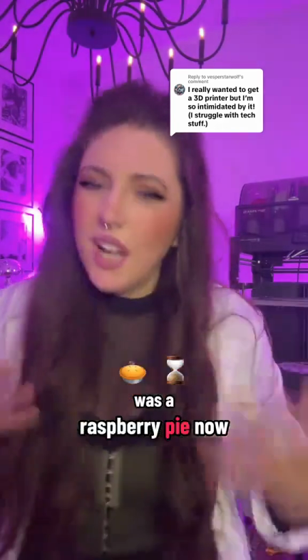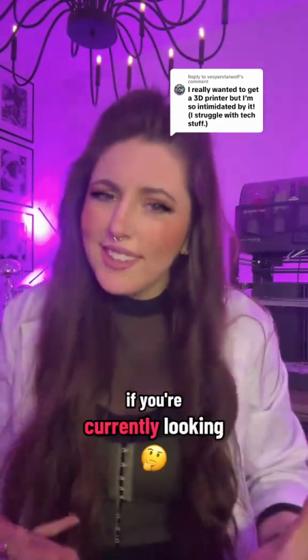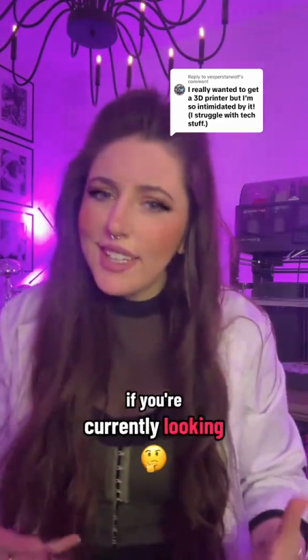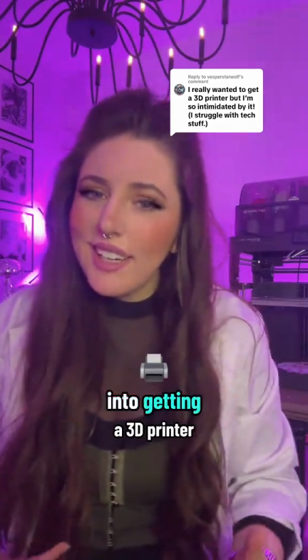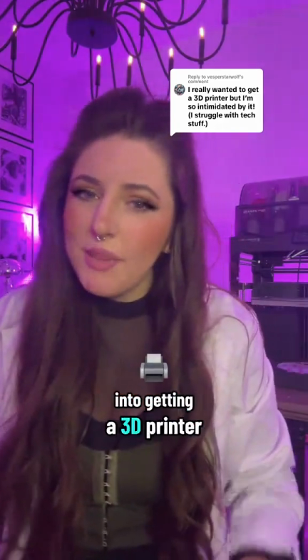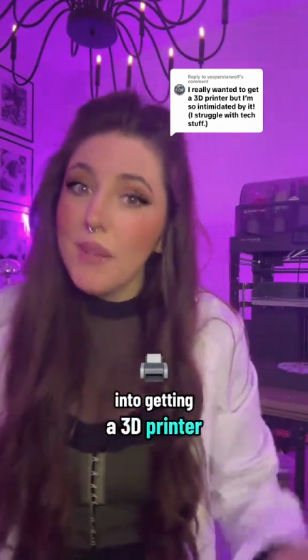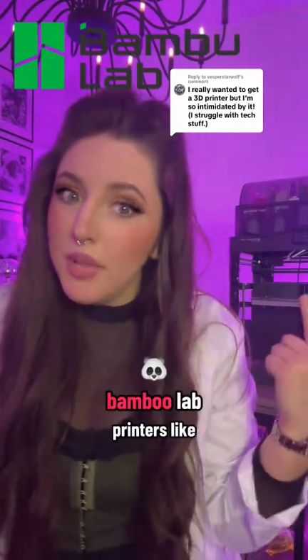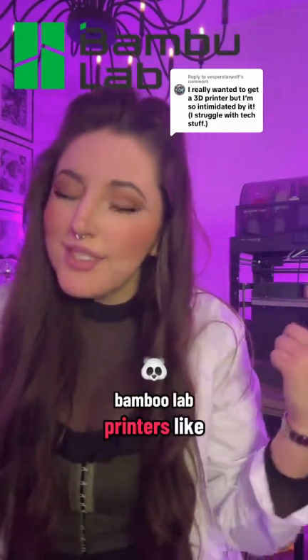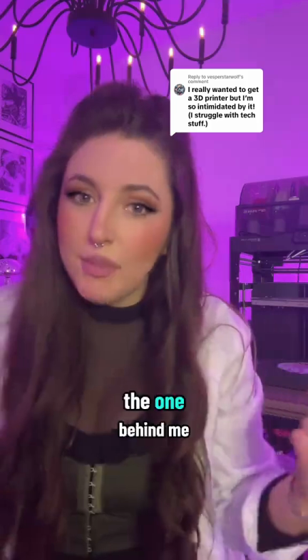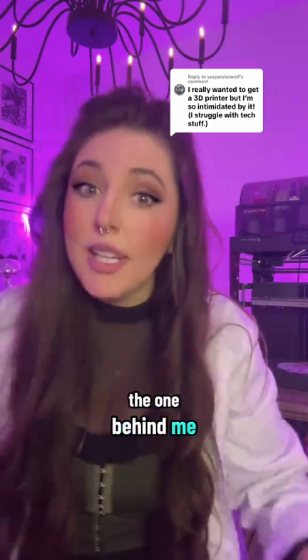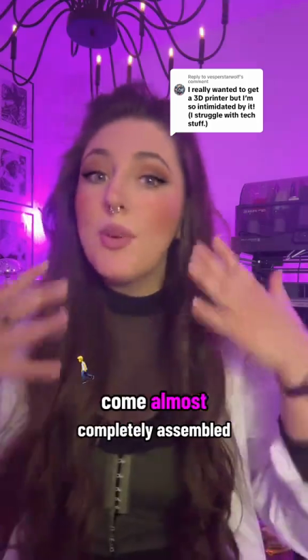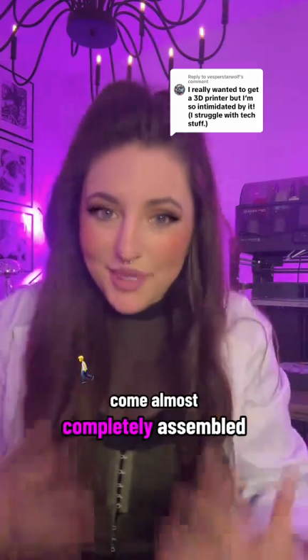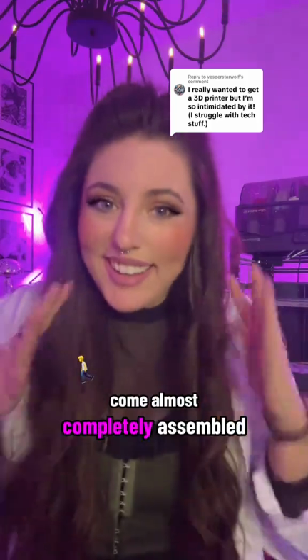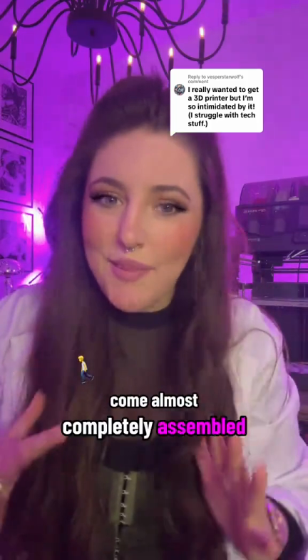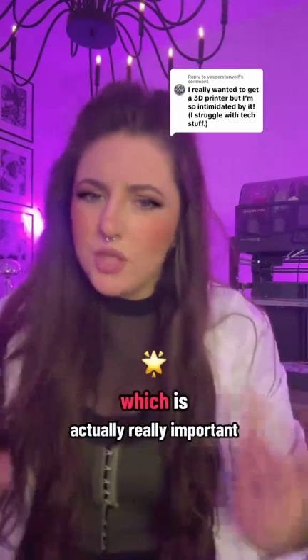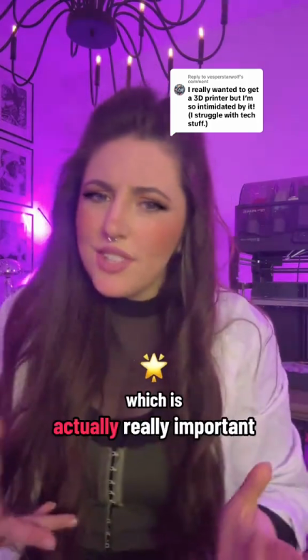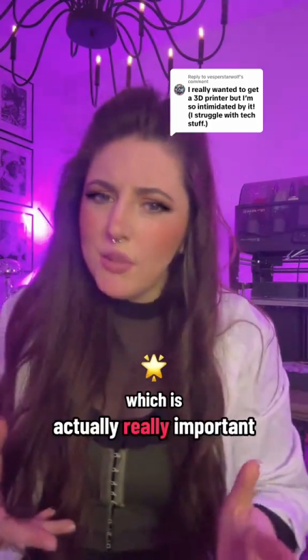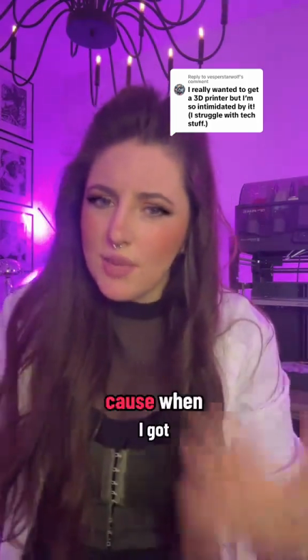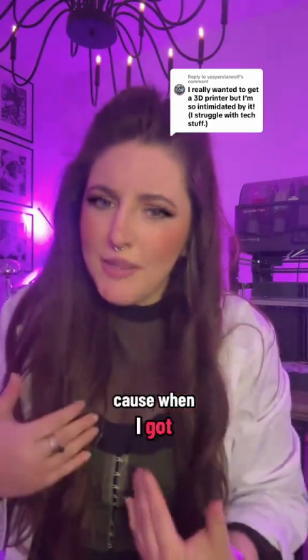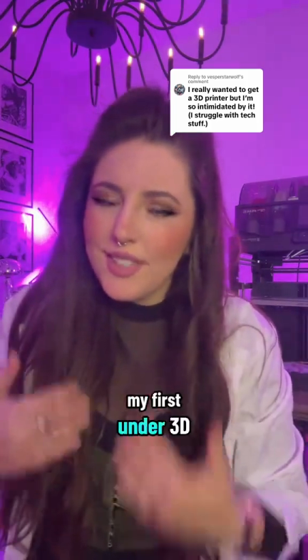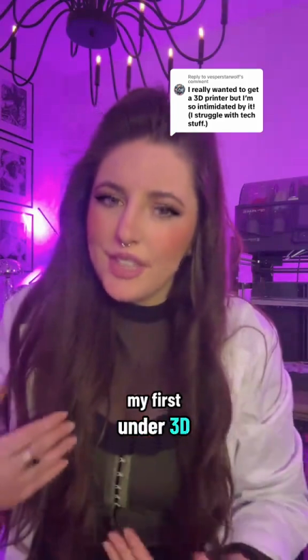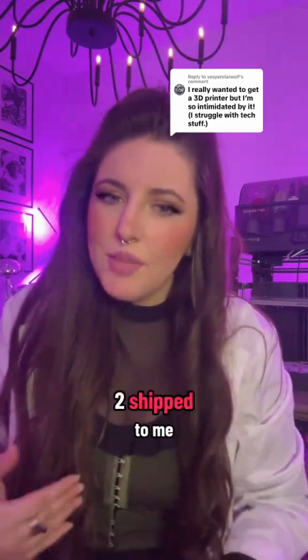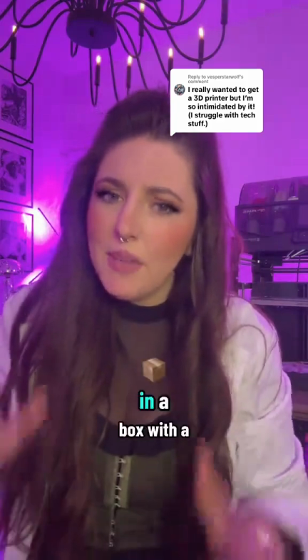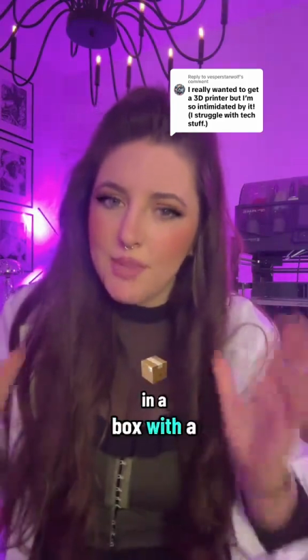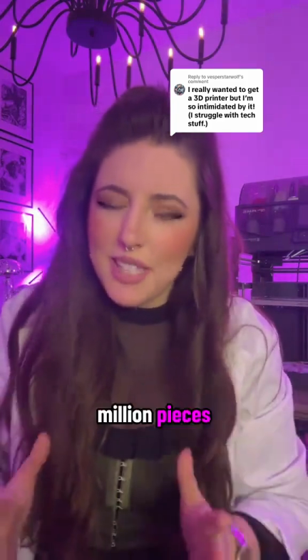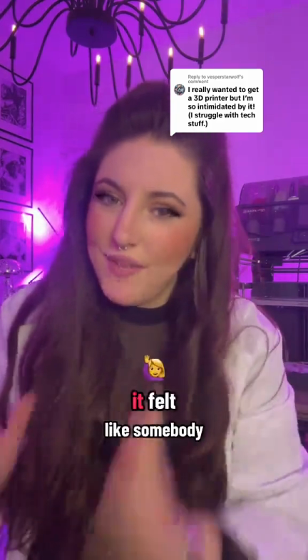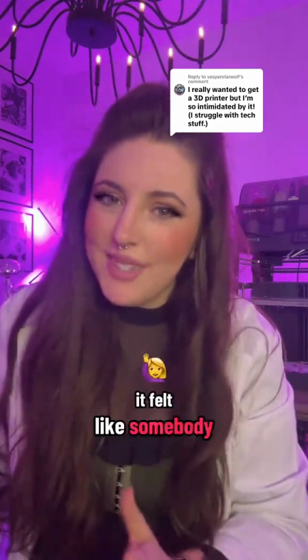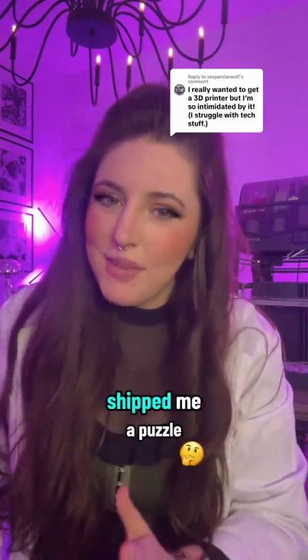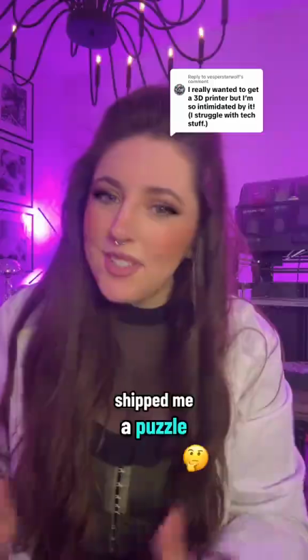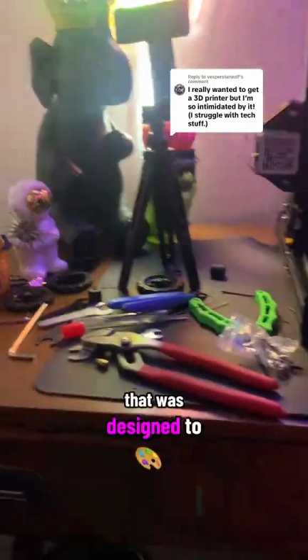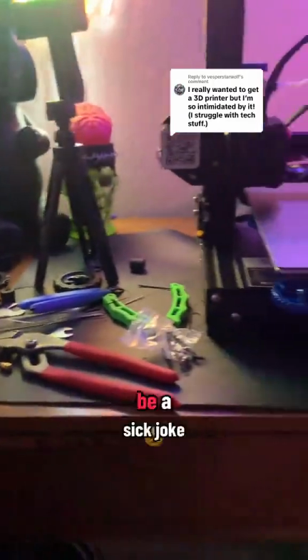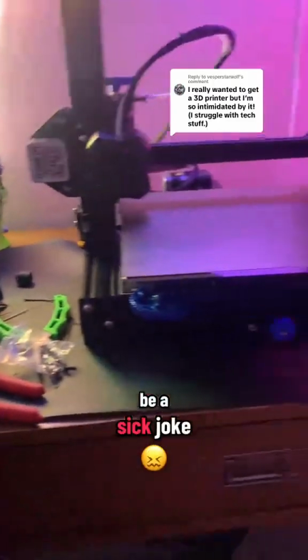Now if you're currently looking into getting a 3D printer, Bambu Lab printers like the one behind me come almost completely assembled, which is really important because when I got my first Ender 3 V2 shipped to me in a box with a million pieces, it felt like somebody shipped me a puzzle that was designed to be a sick joke.